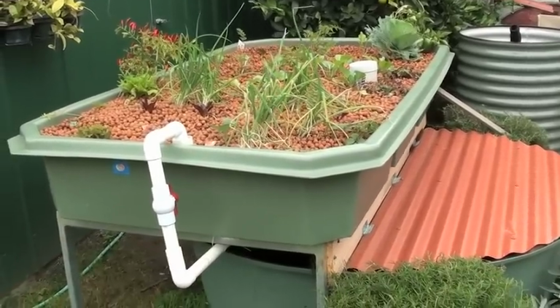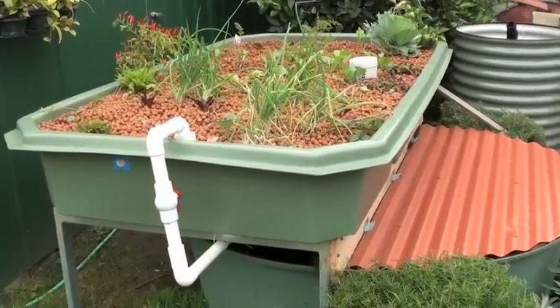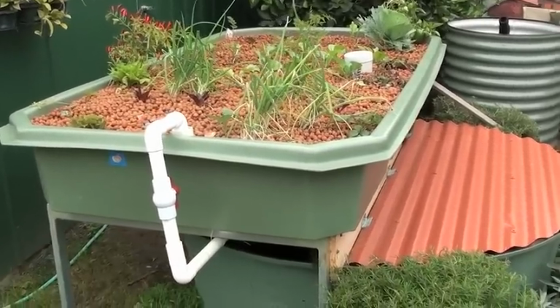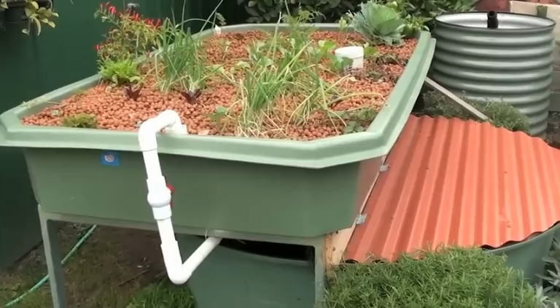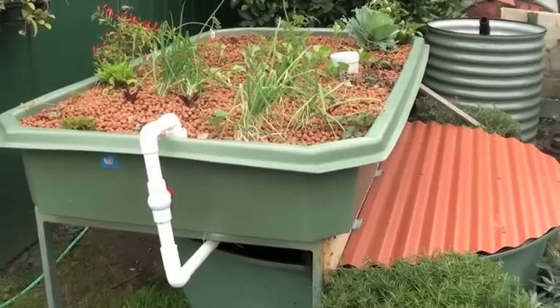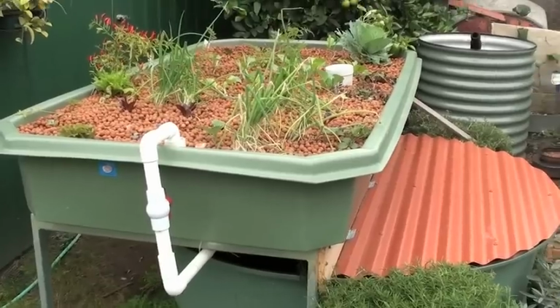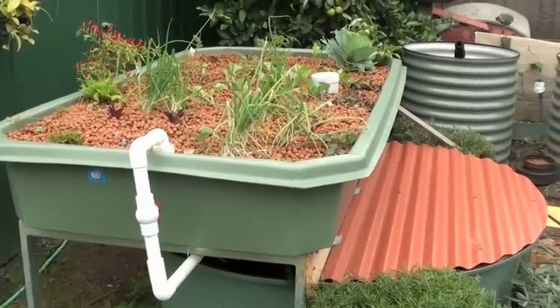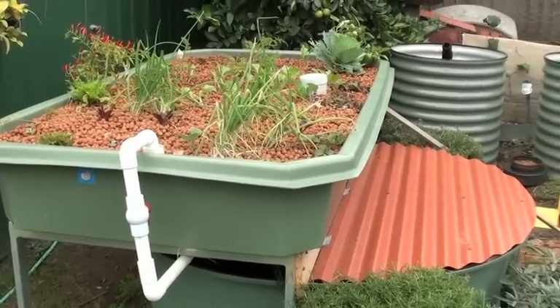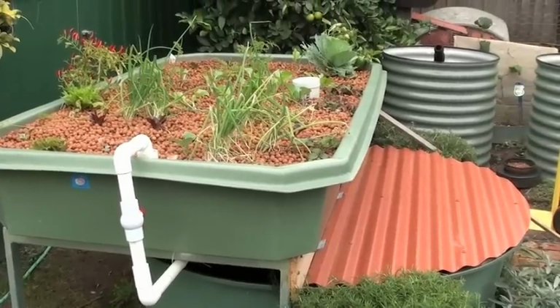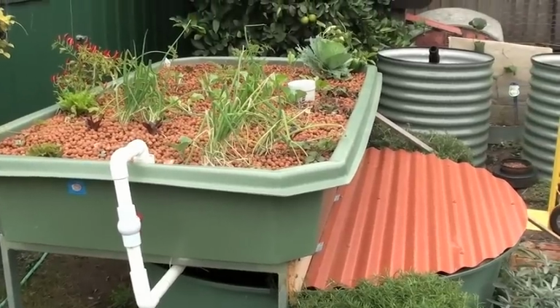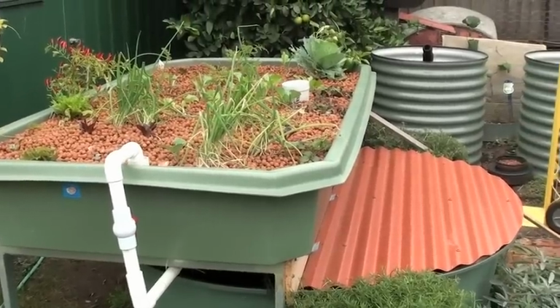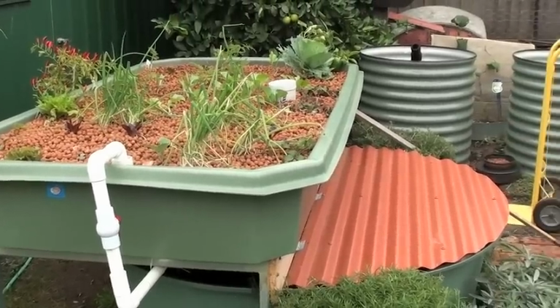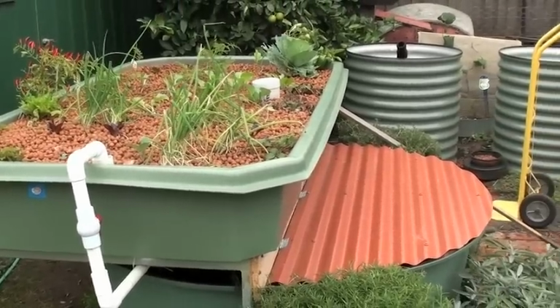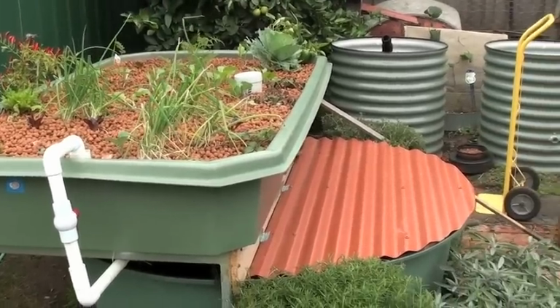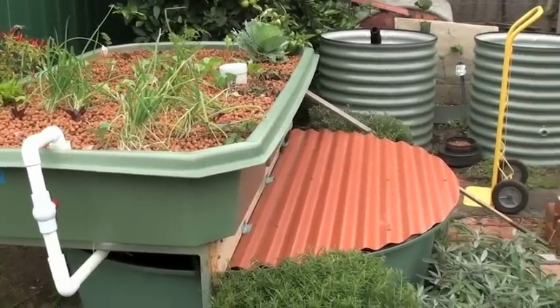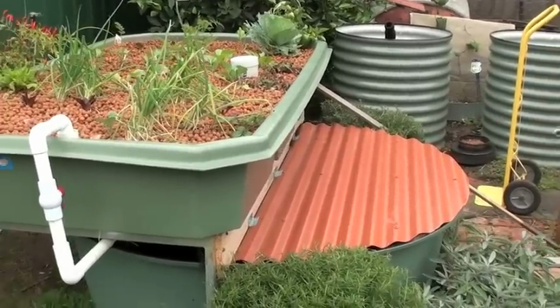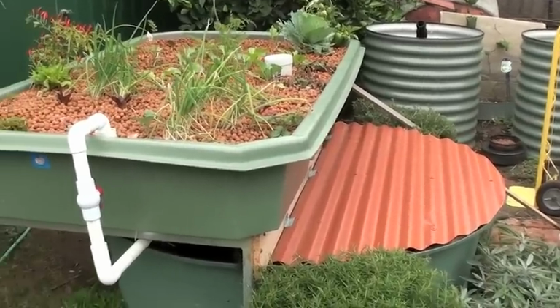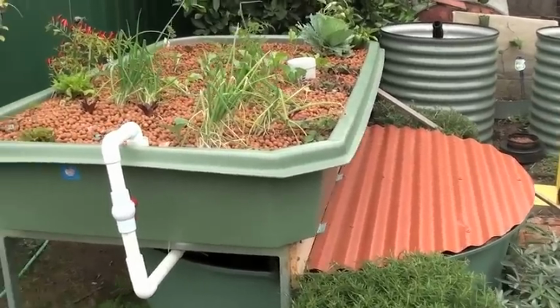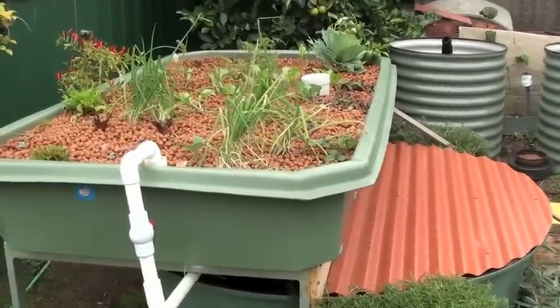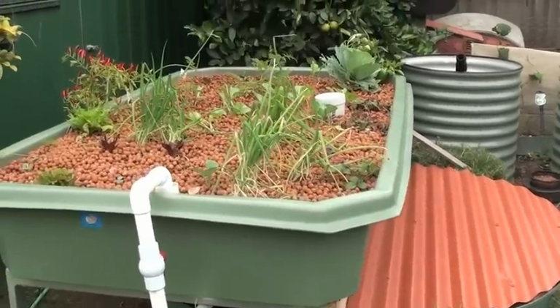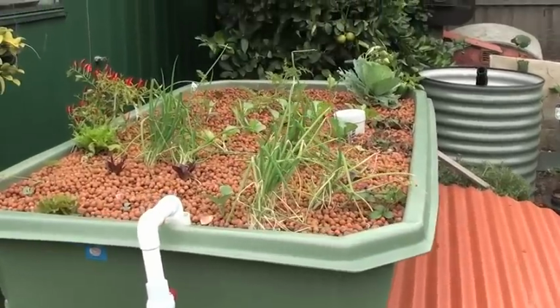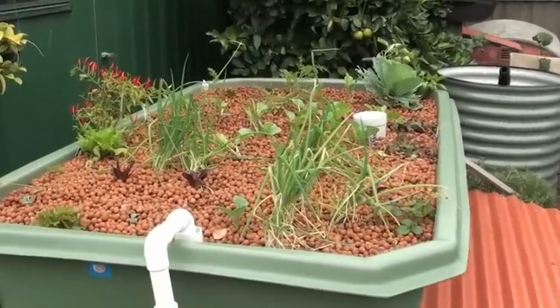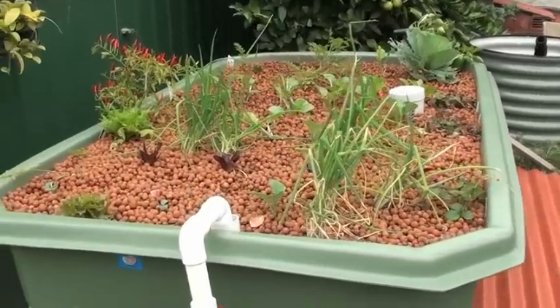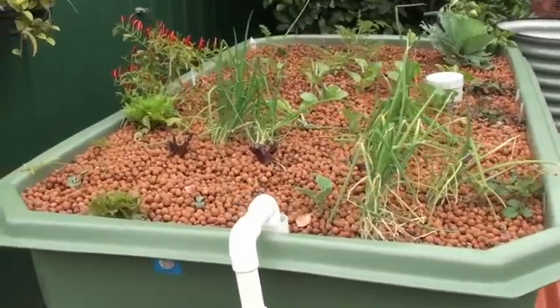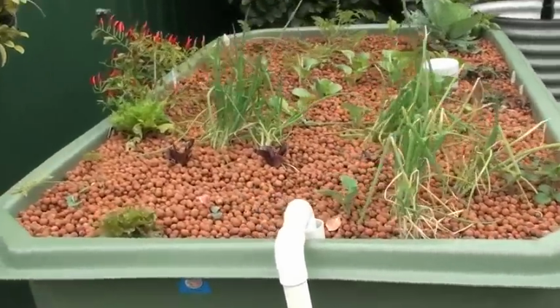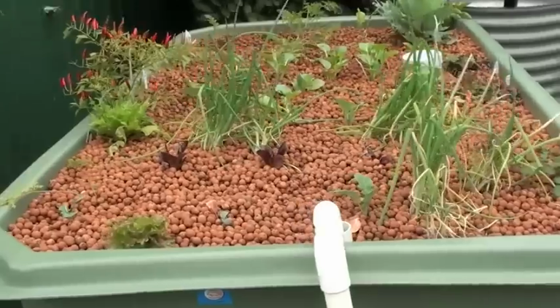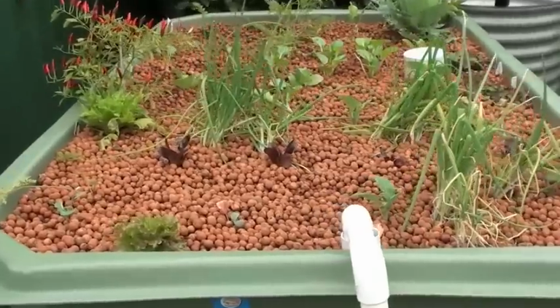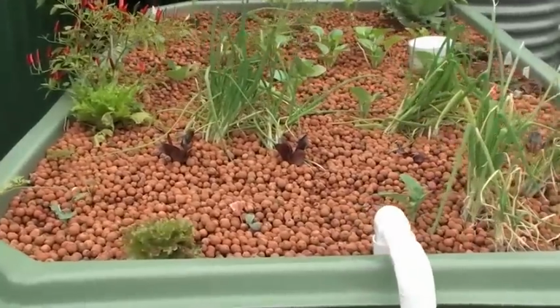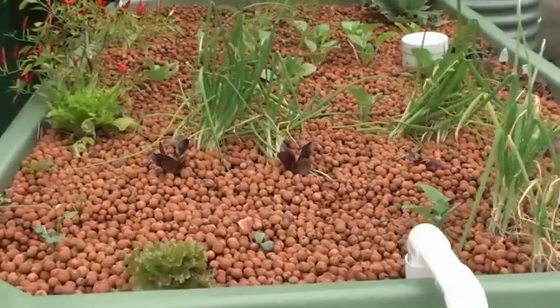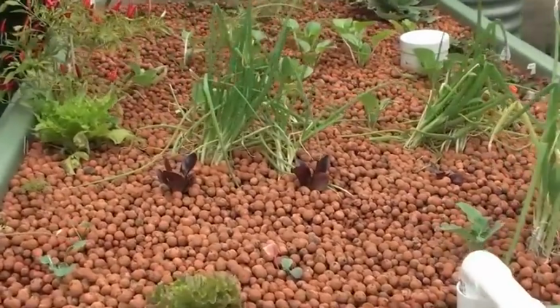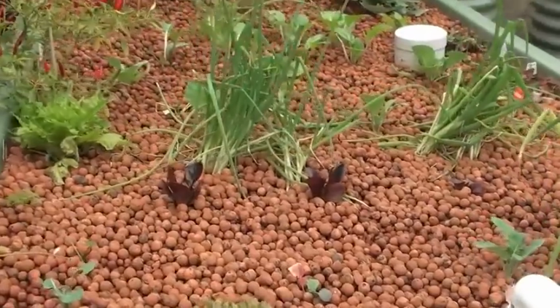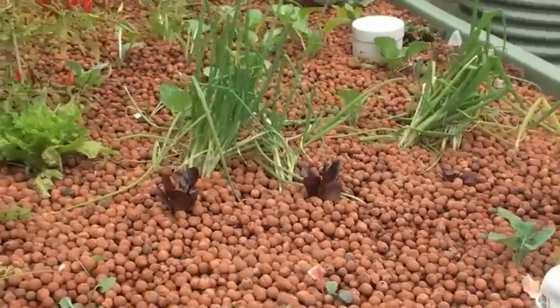Just a bit of an update. It's the 17th of May. It's been a couple of weeks now since Easter, since we put the new veggies in.